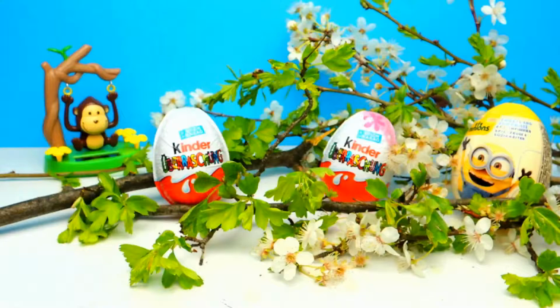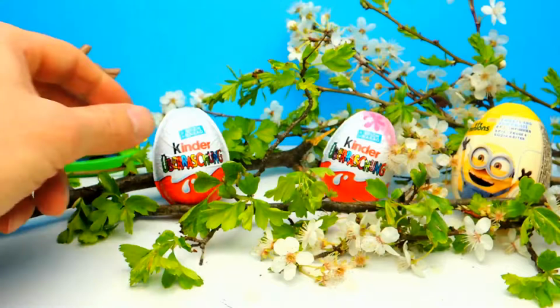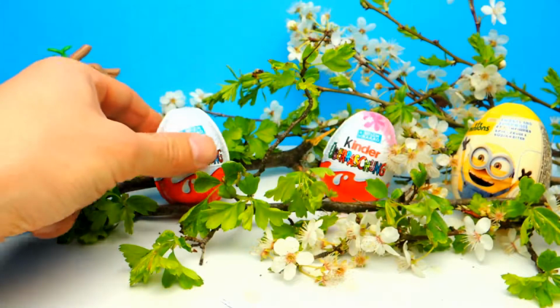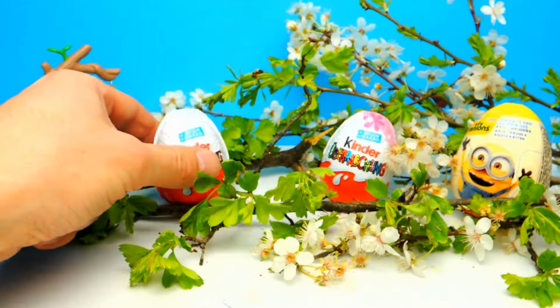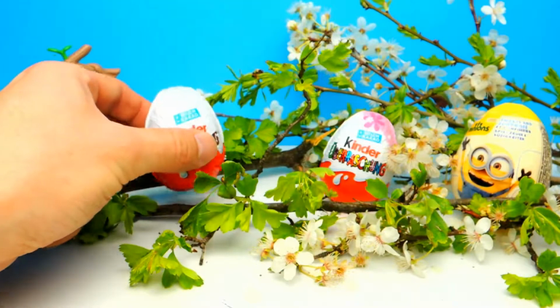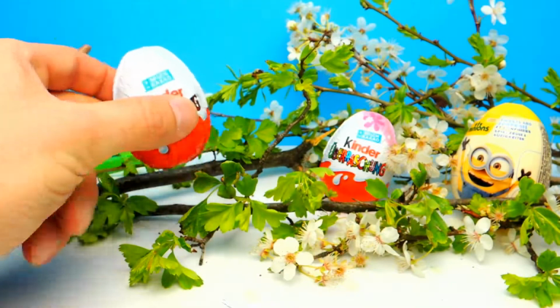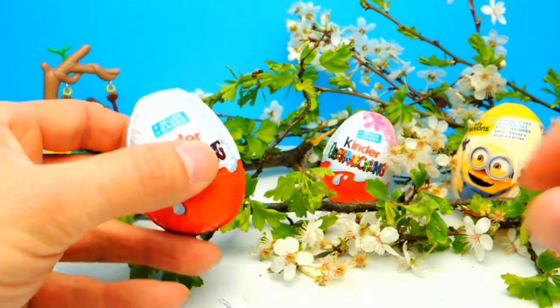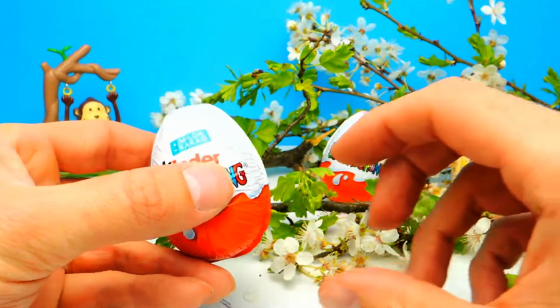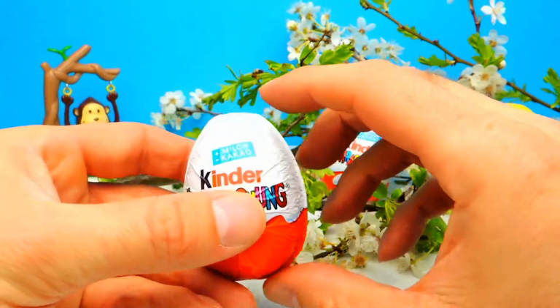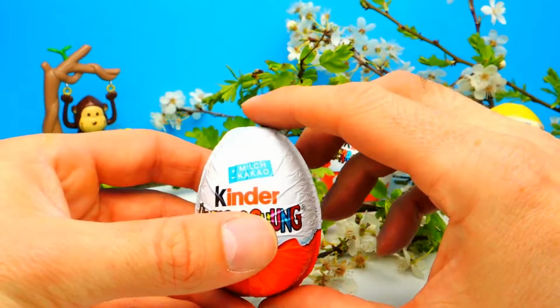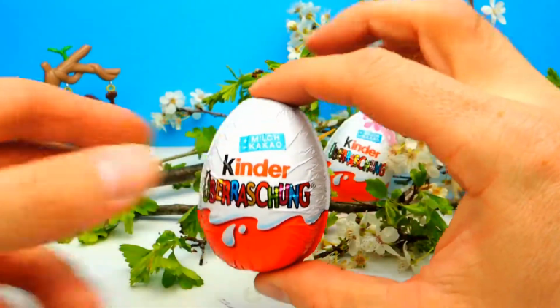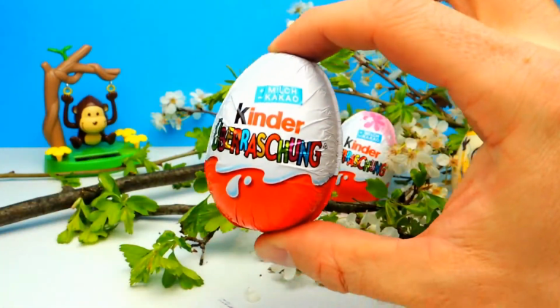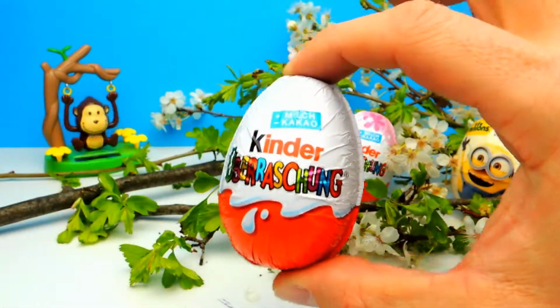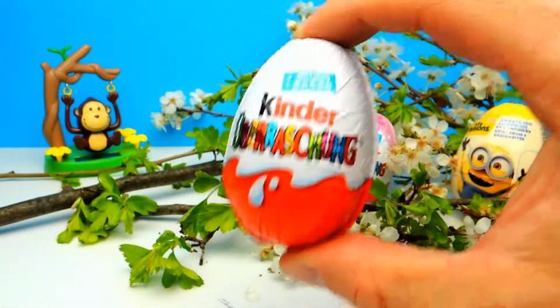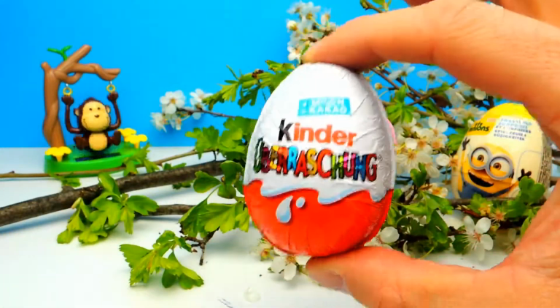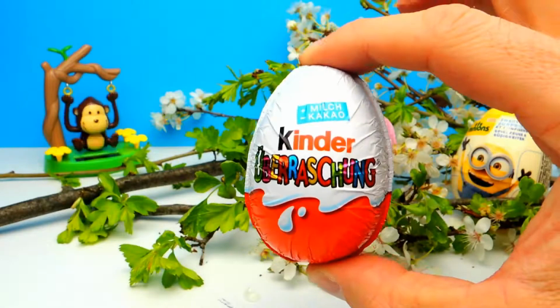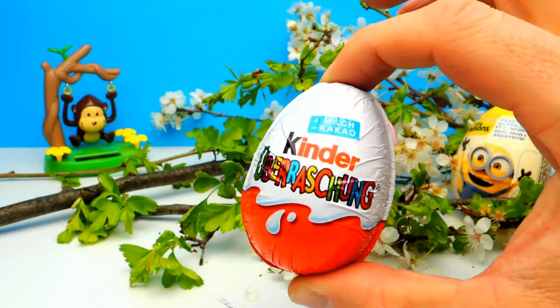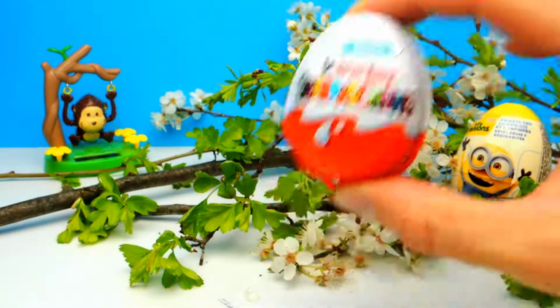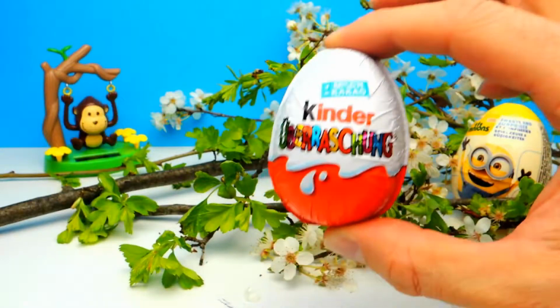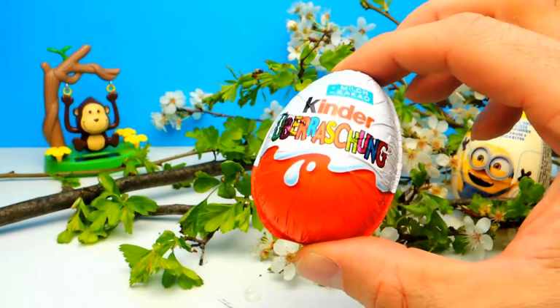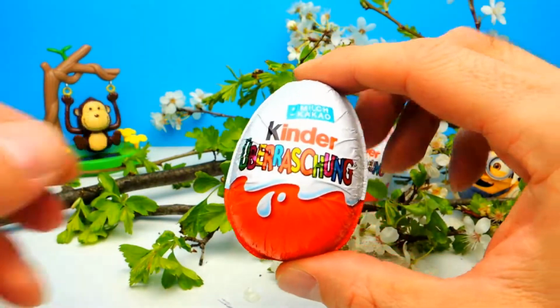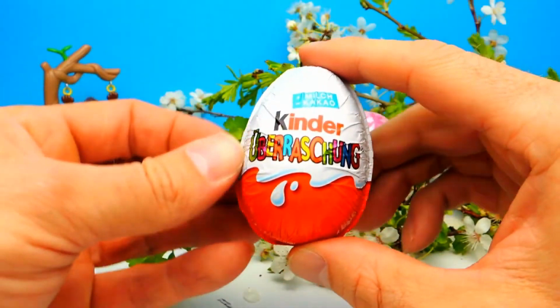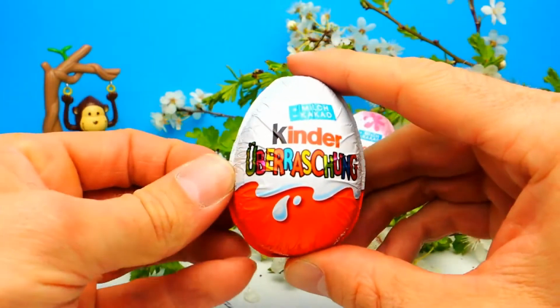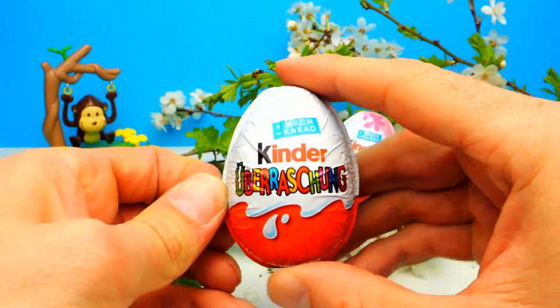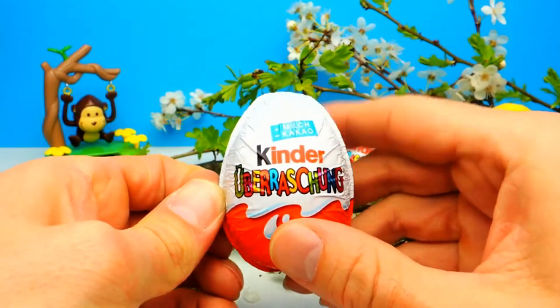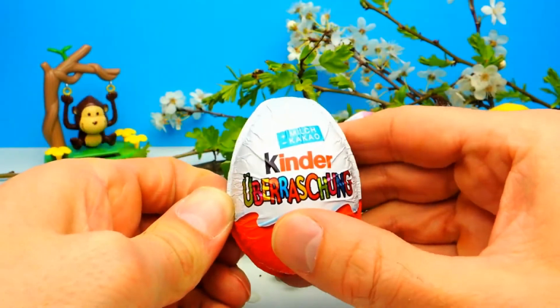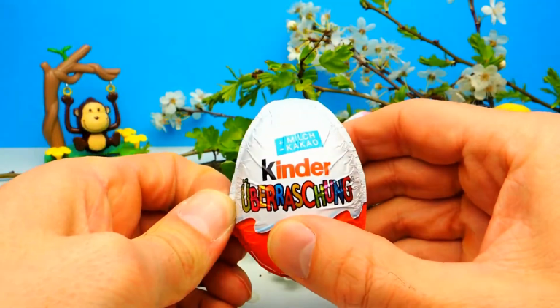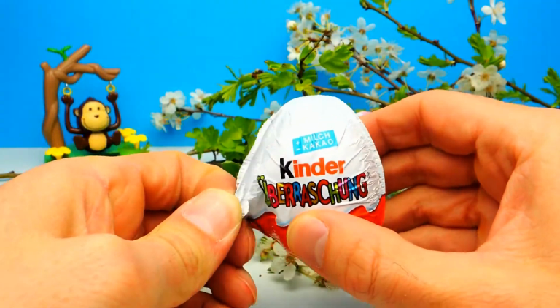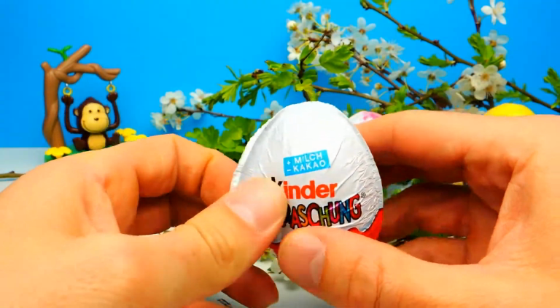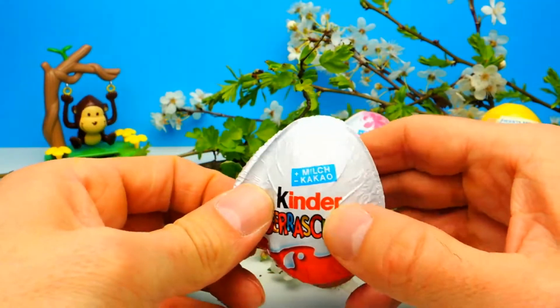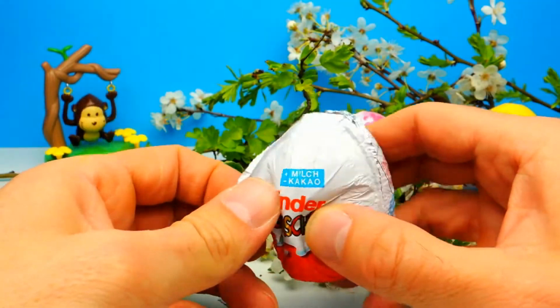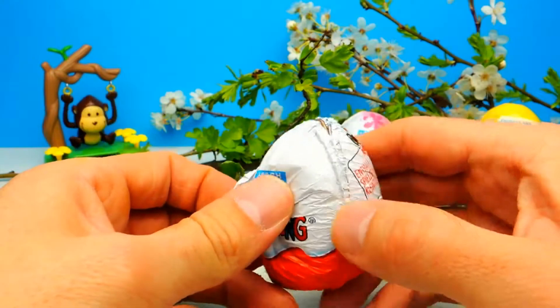Hey everyone, Crazy Toys here. My name is Gona and today we have three super cool surprise eggs — two Kinder Surprise Eggs and one Minion Surprise Egg.